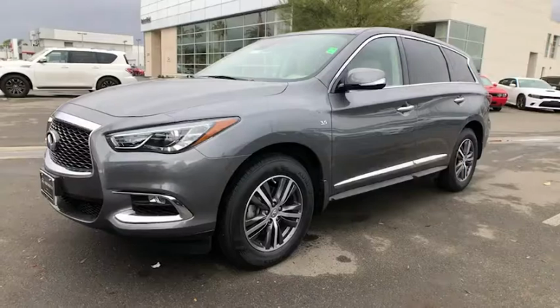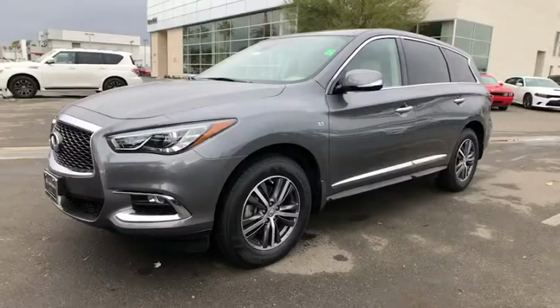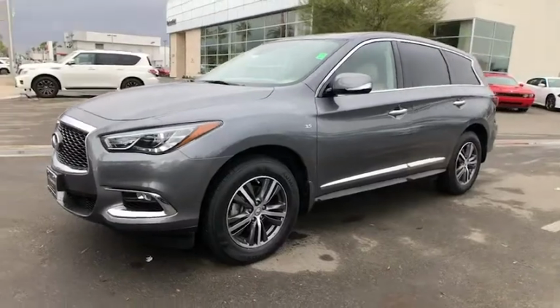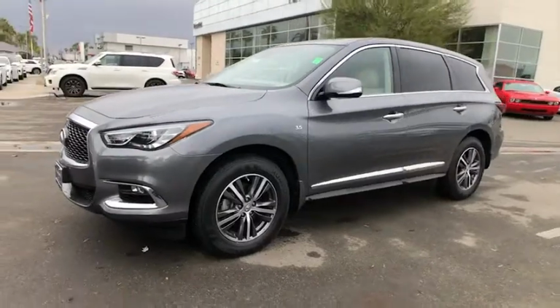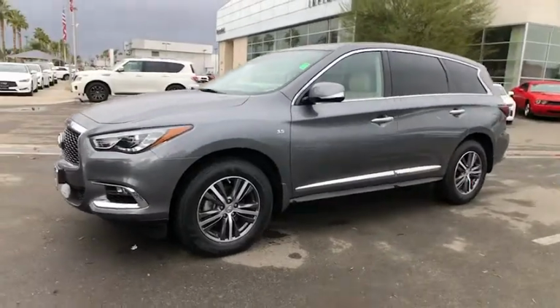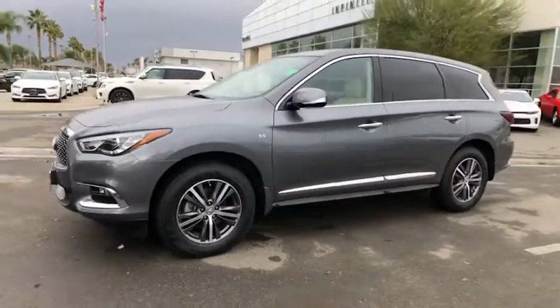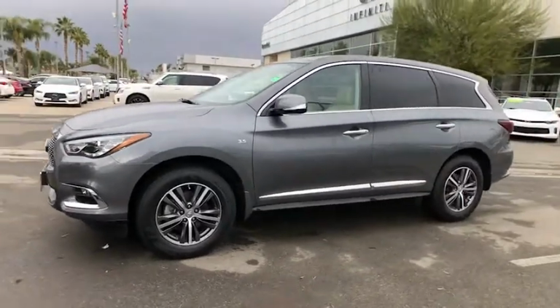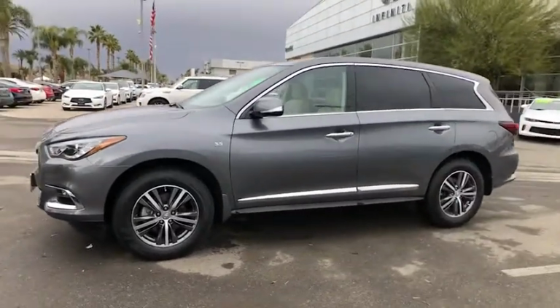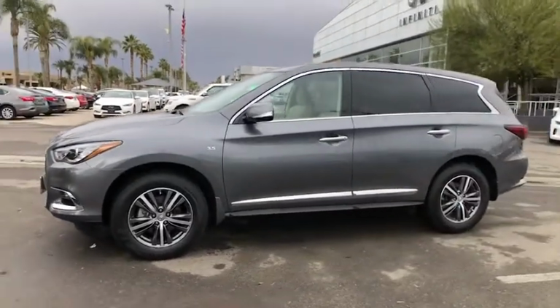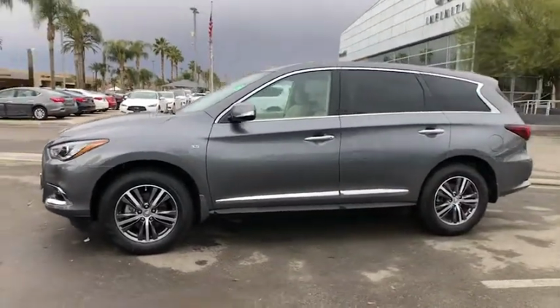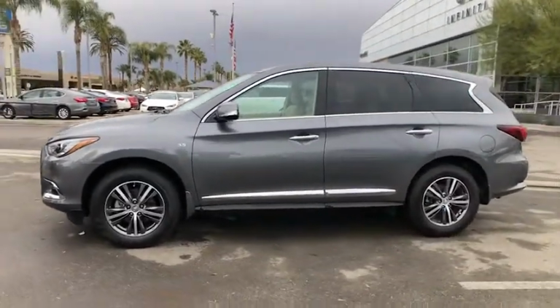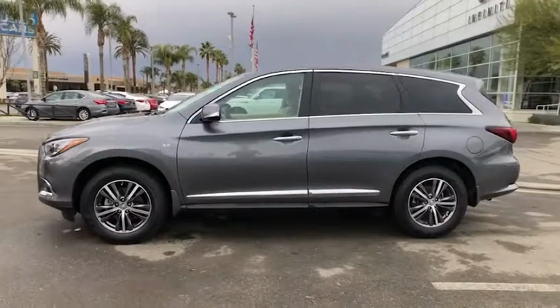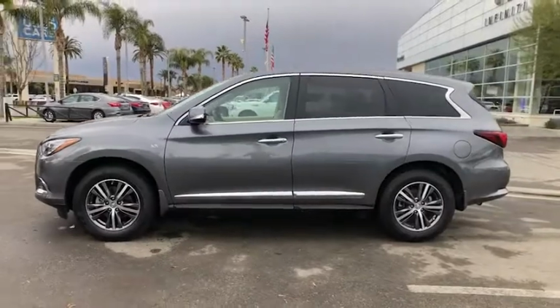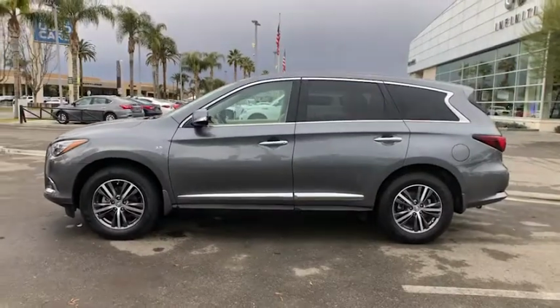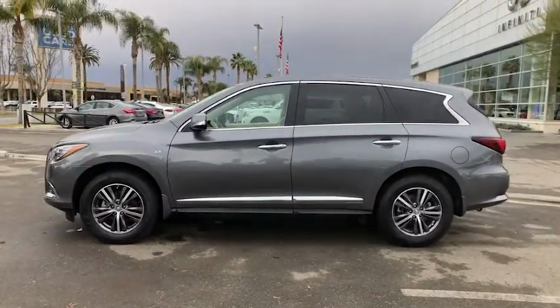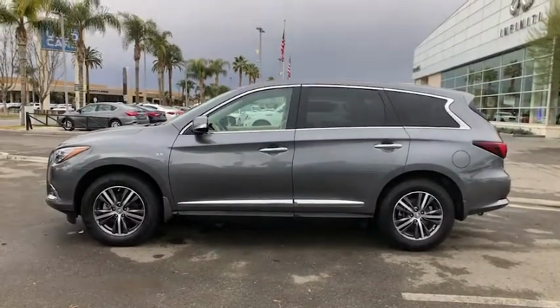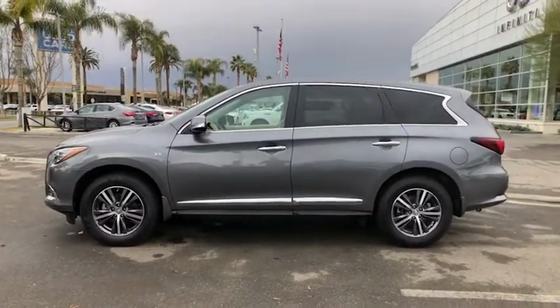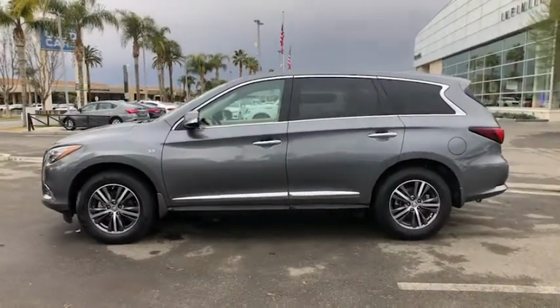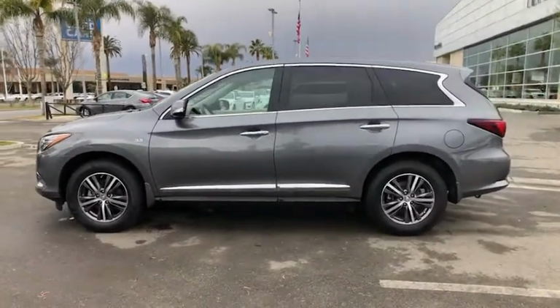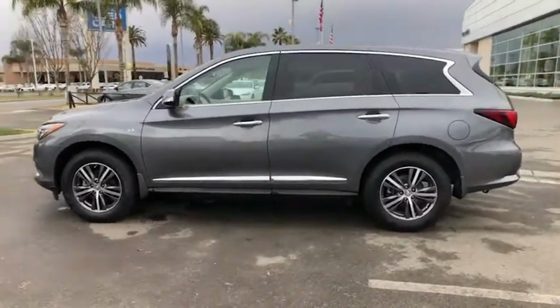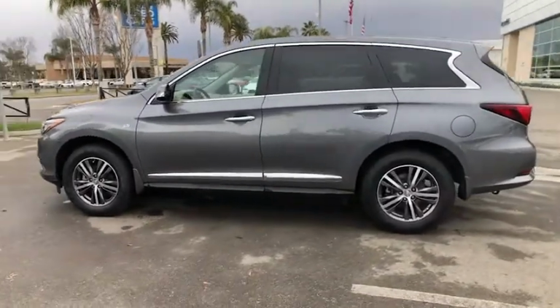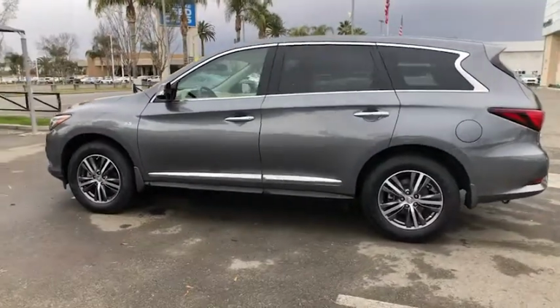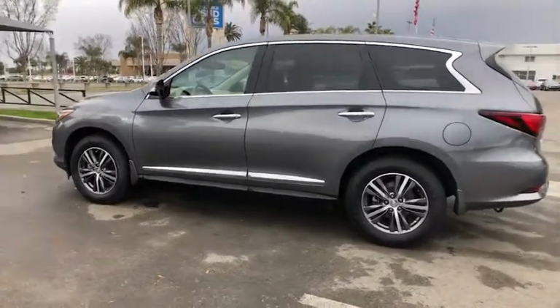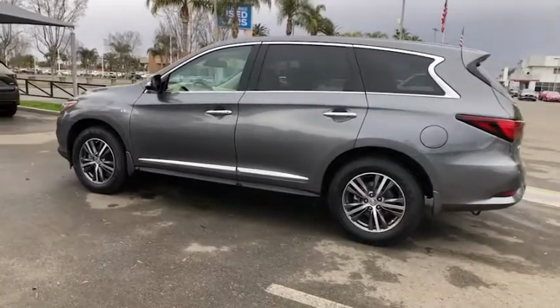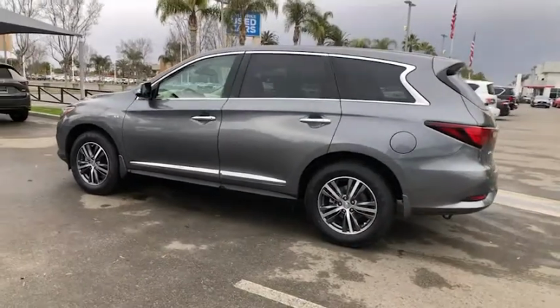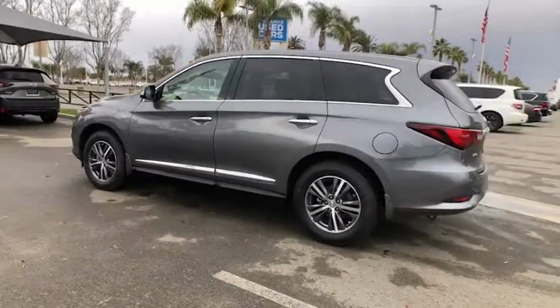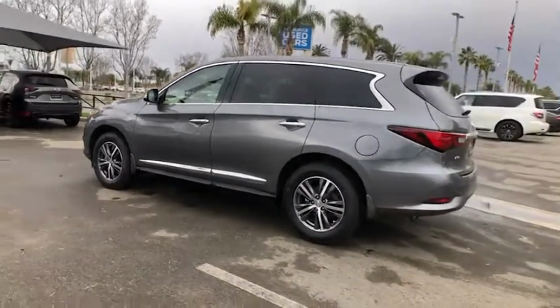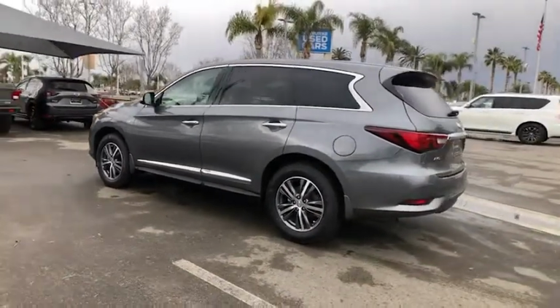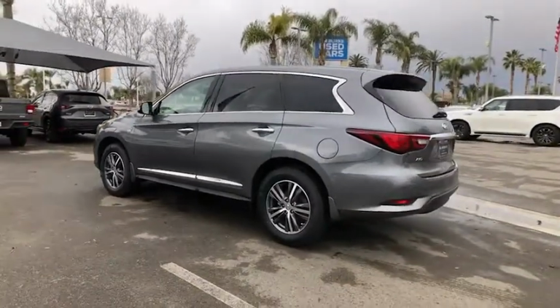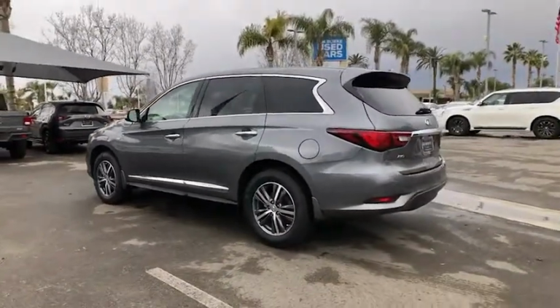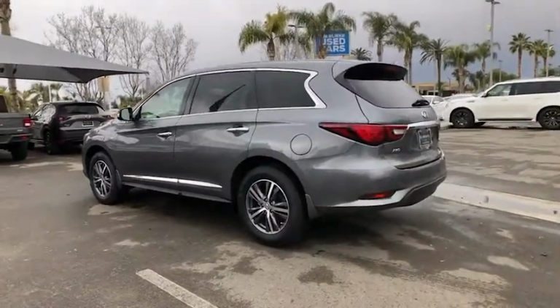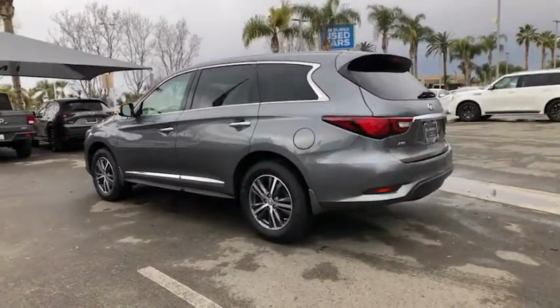You will love the features of this 2019 Infiniti QX60. With less than 45,000 miles on the odometer, this vehicle stands out from the rest. Here's a premium SUV that was designed with your family's comfort in mind.